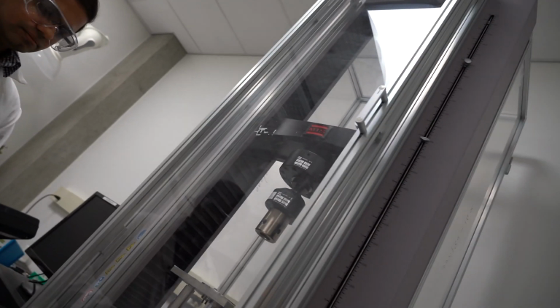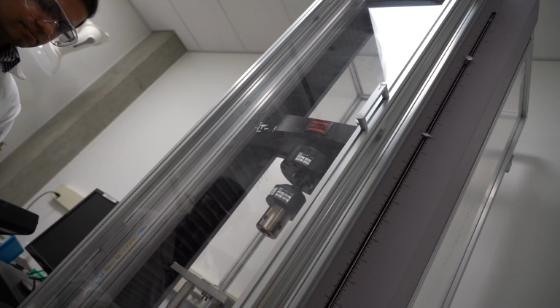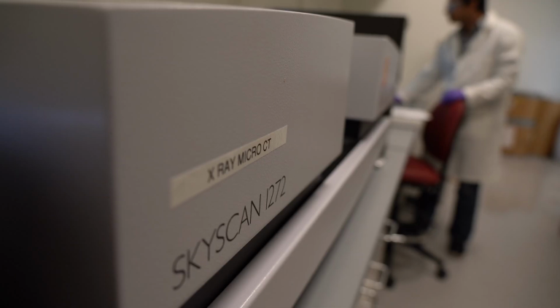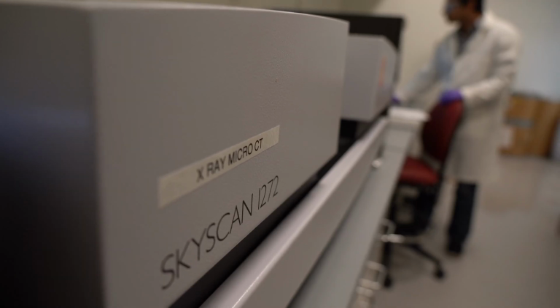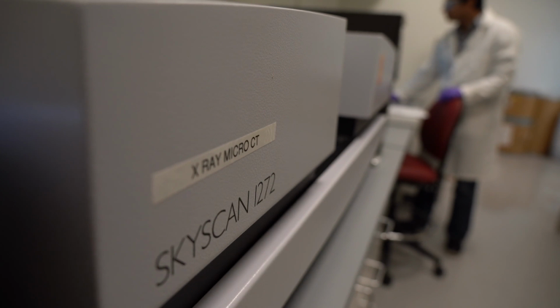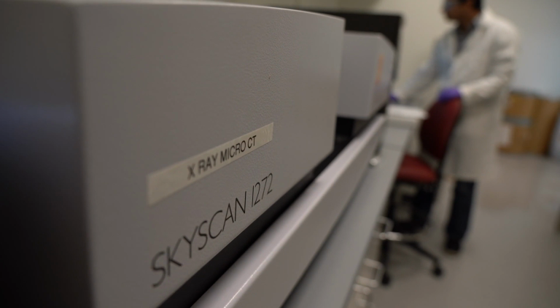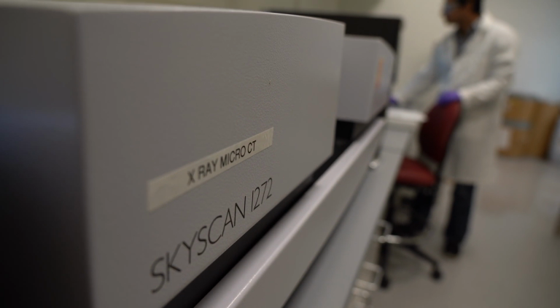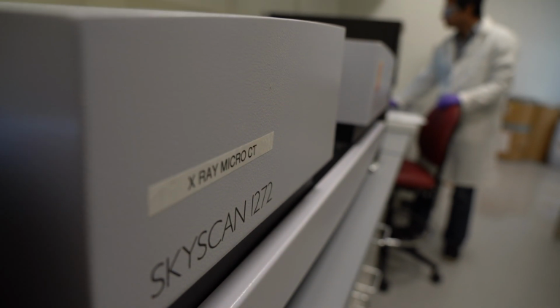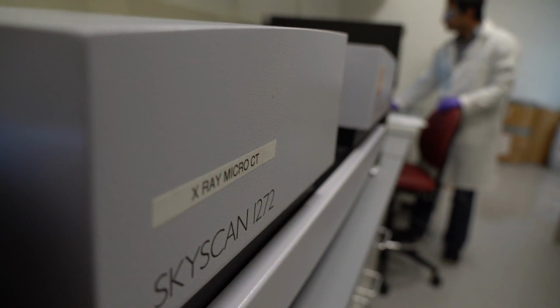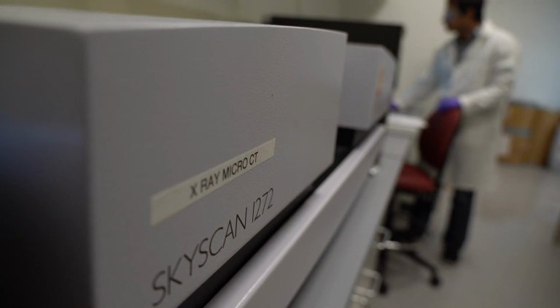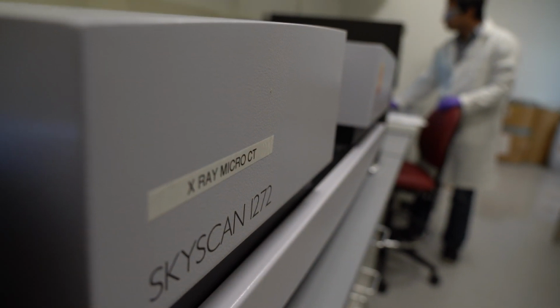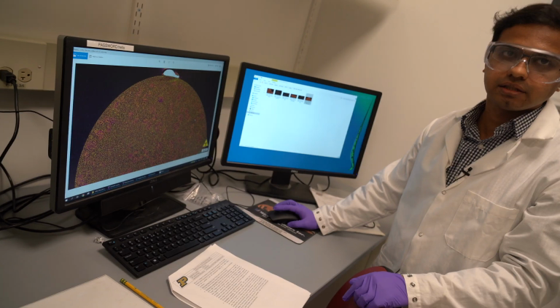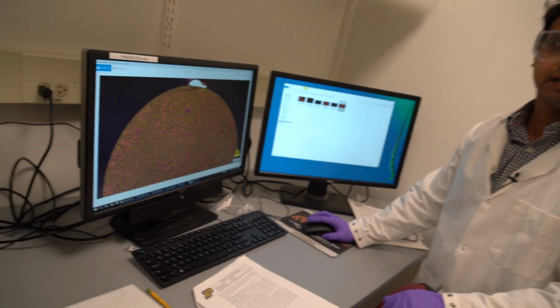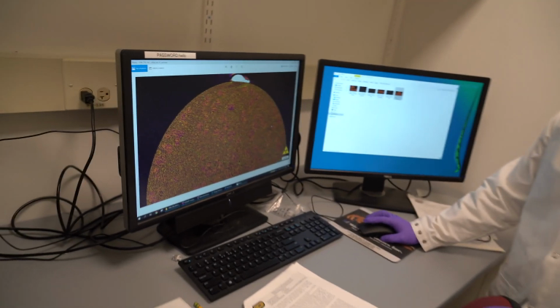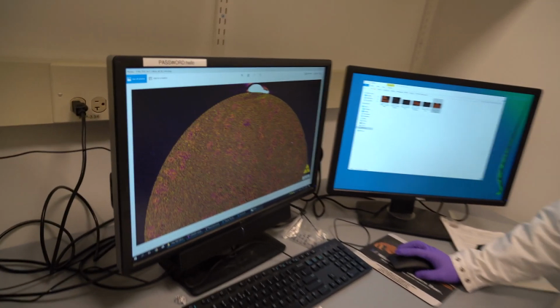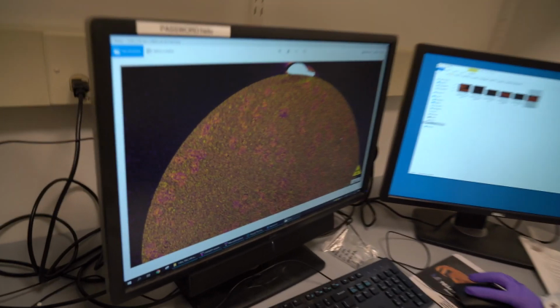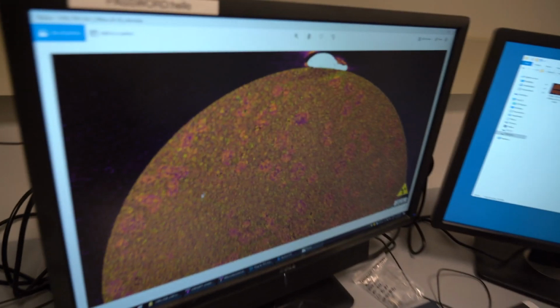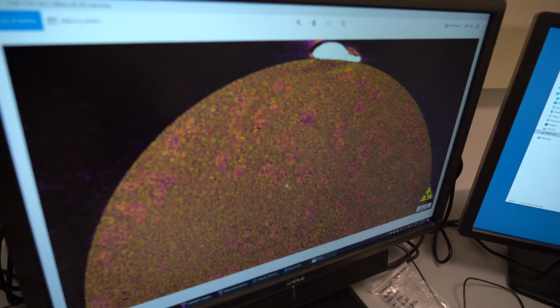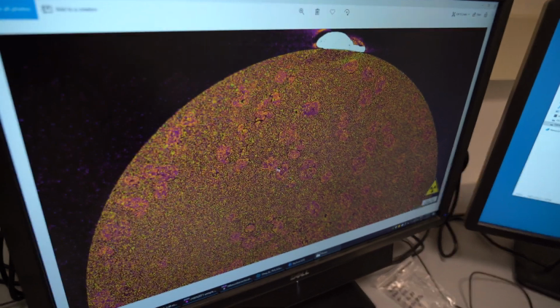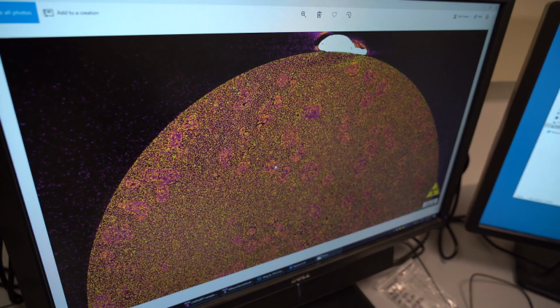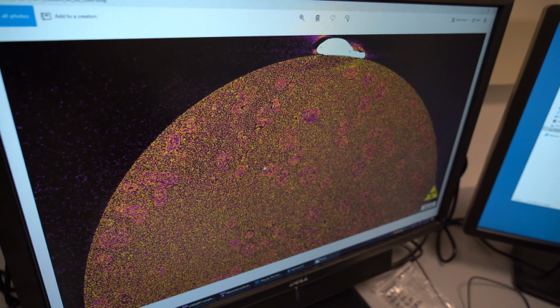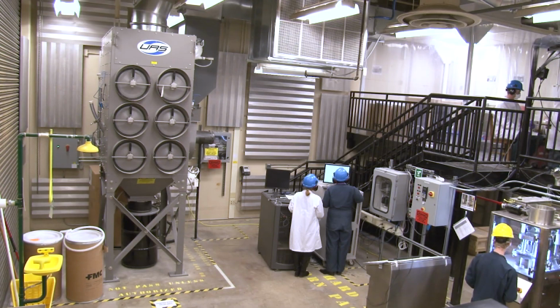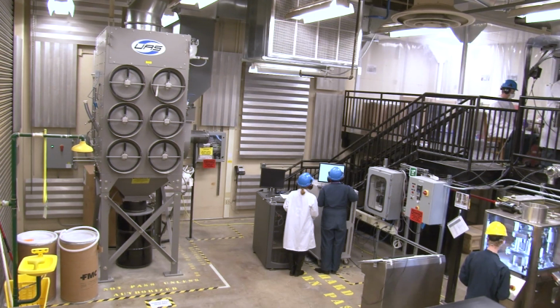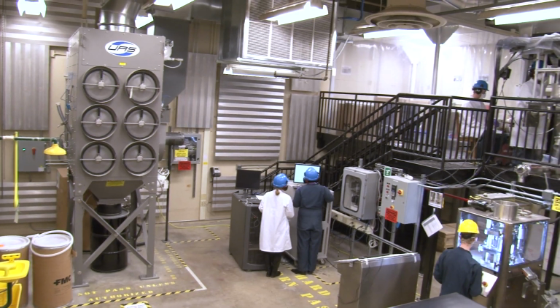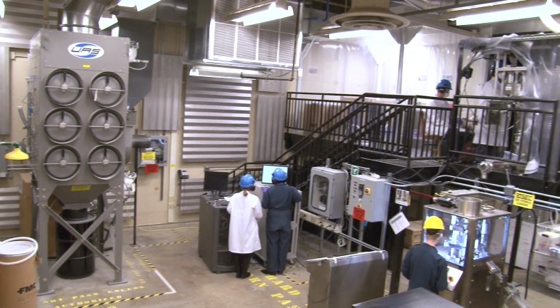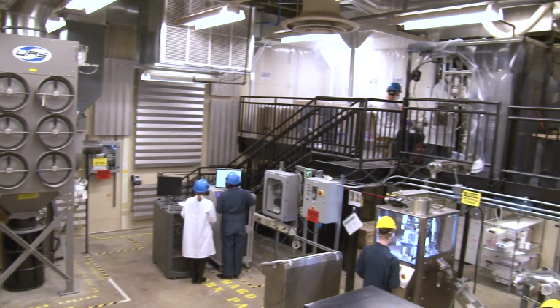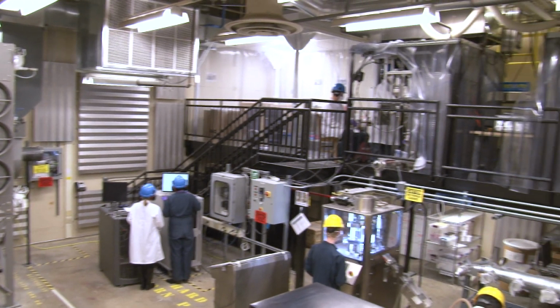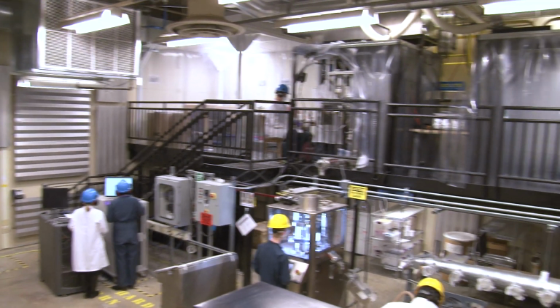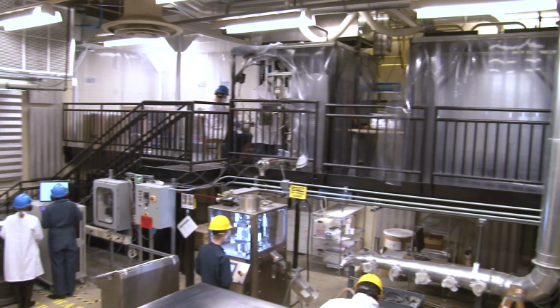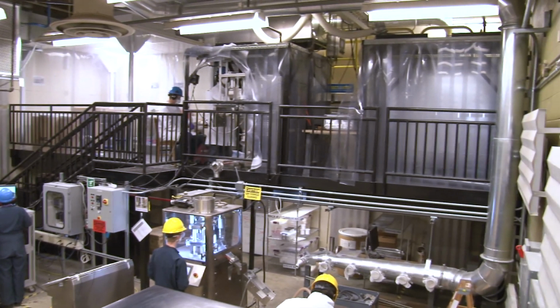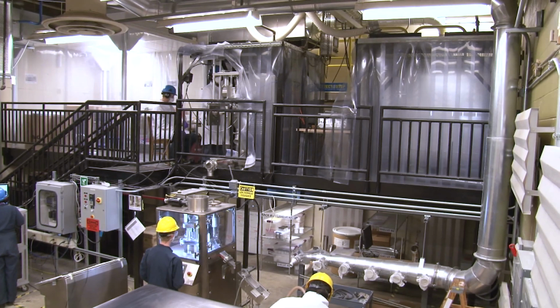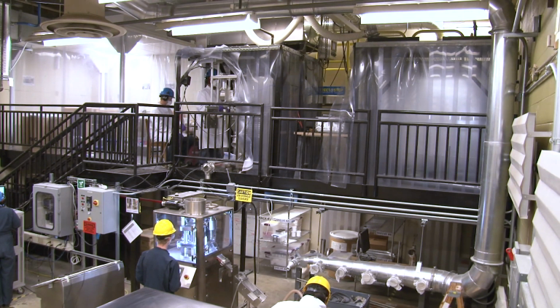They even have micro-CT machines, which allow you to look at the structure inside even the smallest particles. Another groundbreaking feature of CP3 is the Continuous Tableting Pilot Plant.